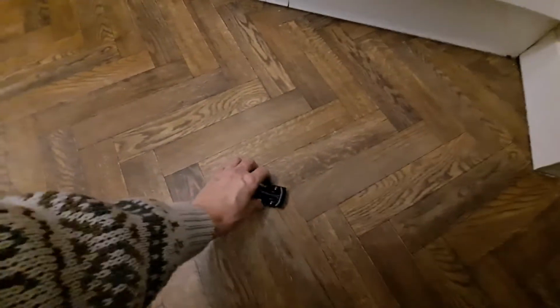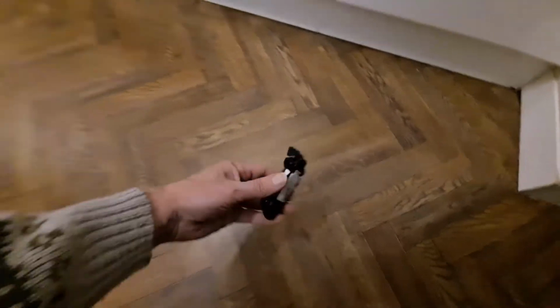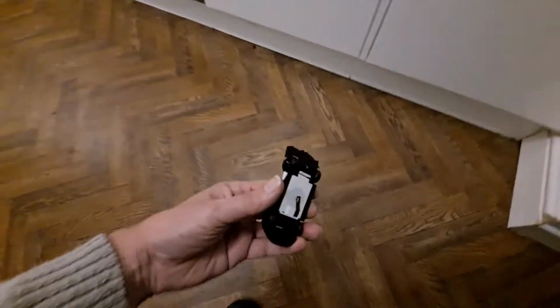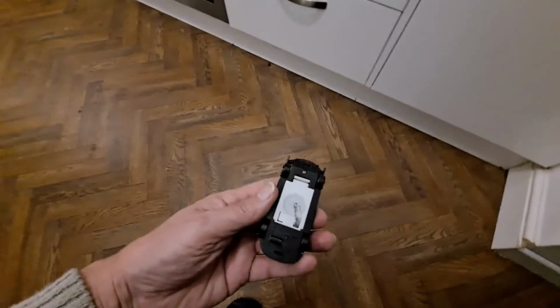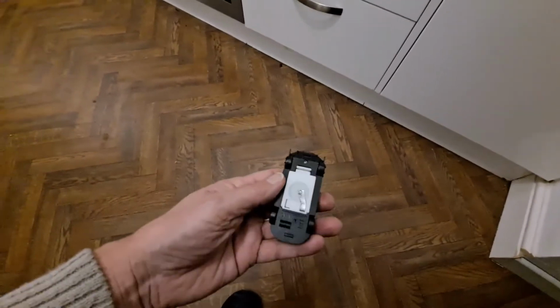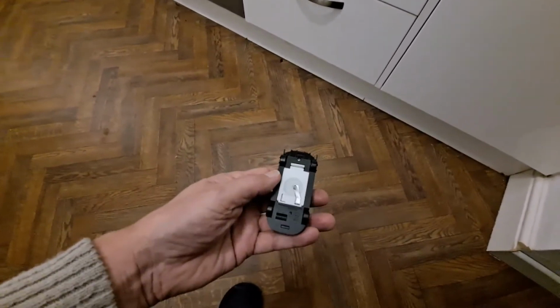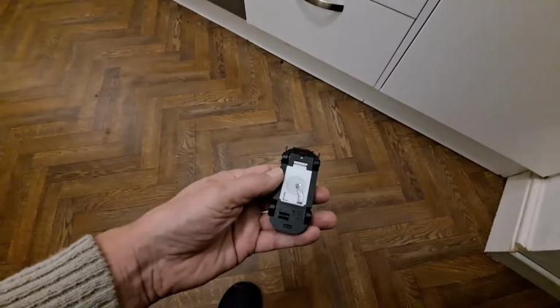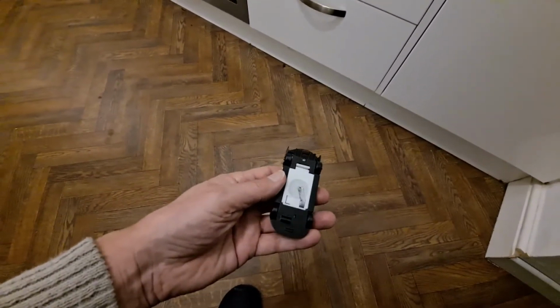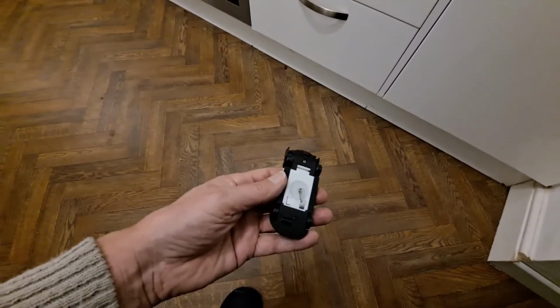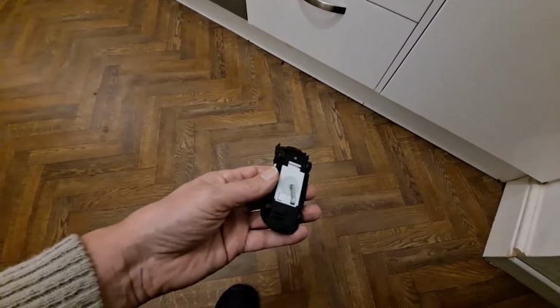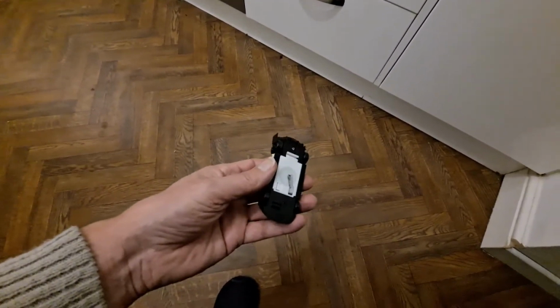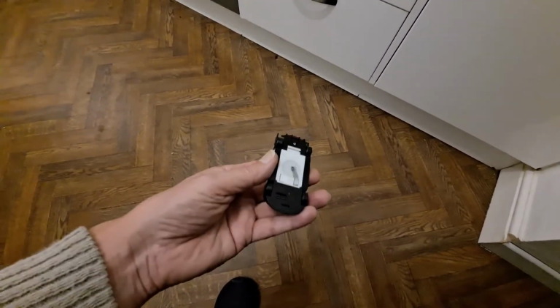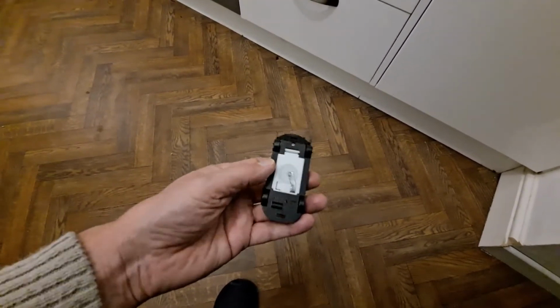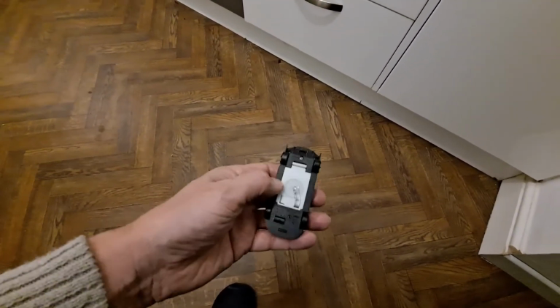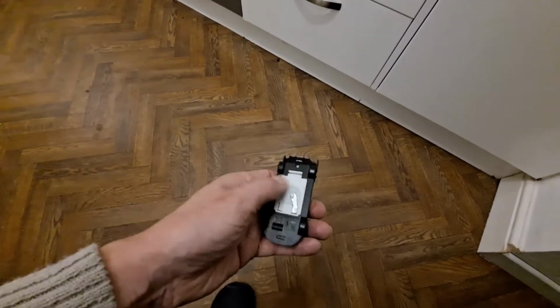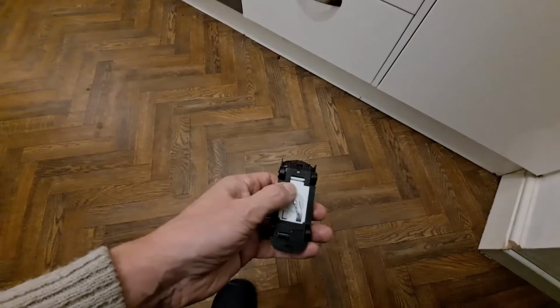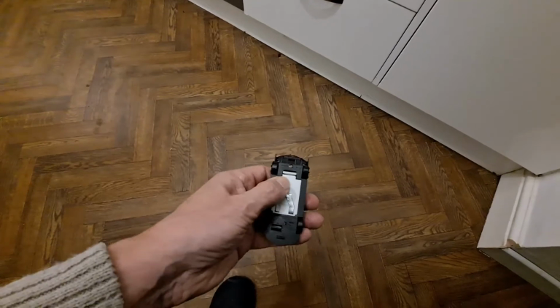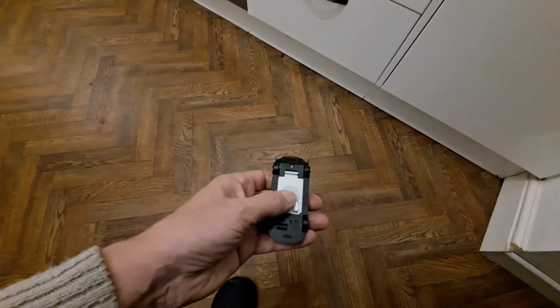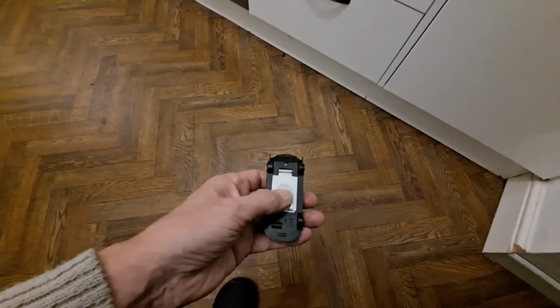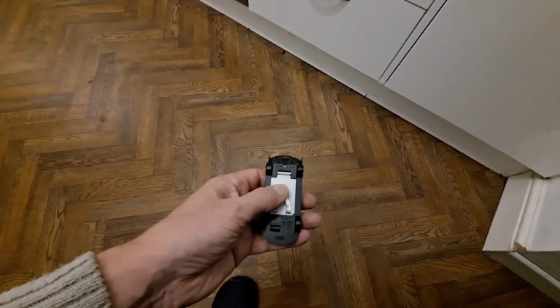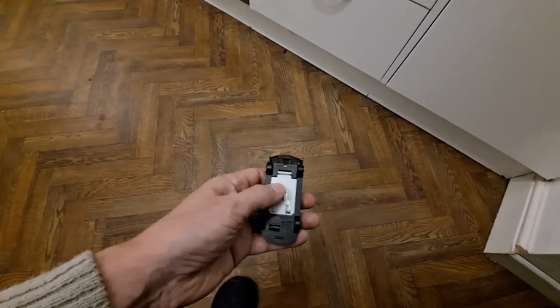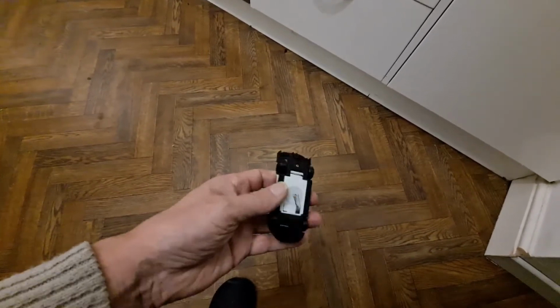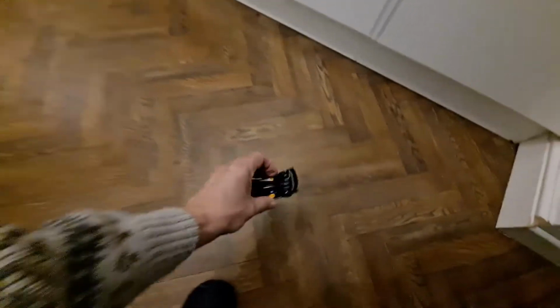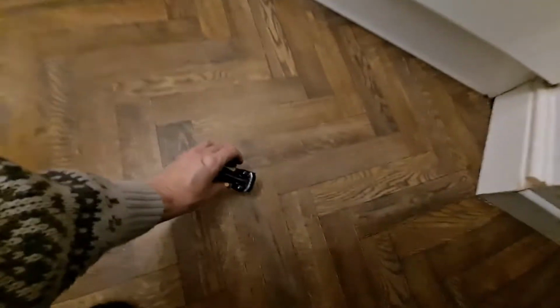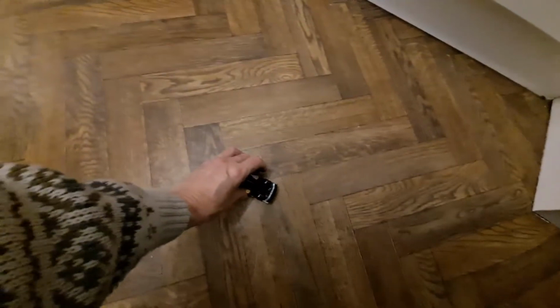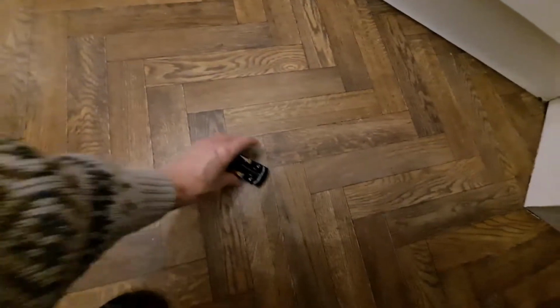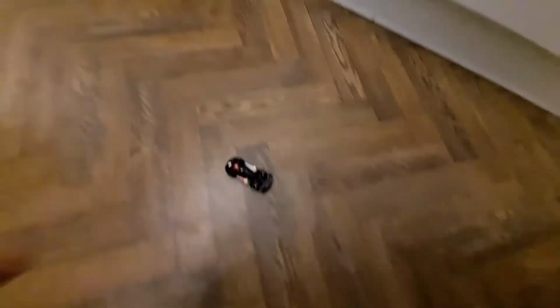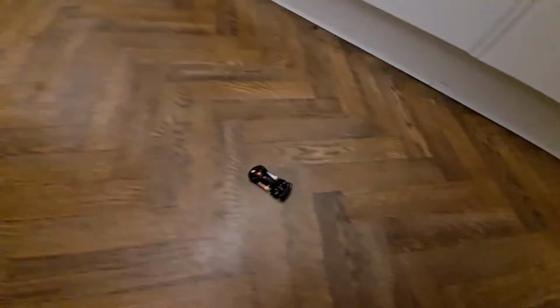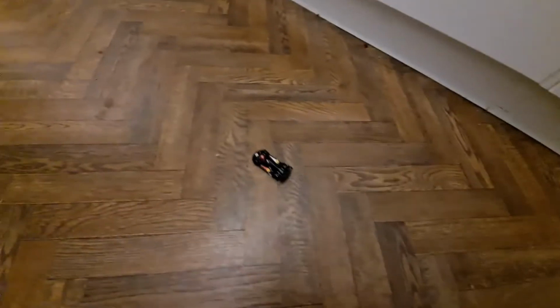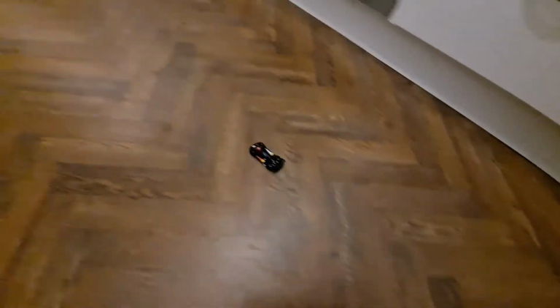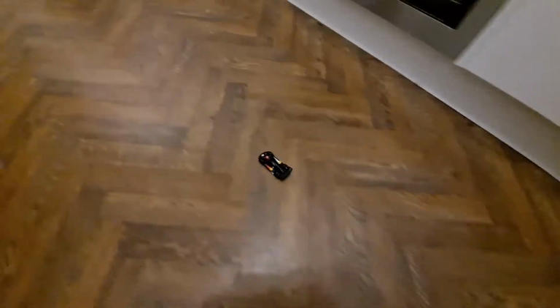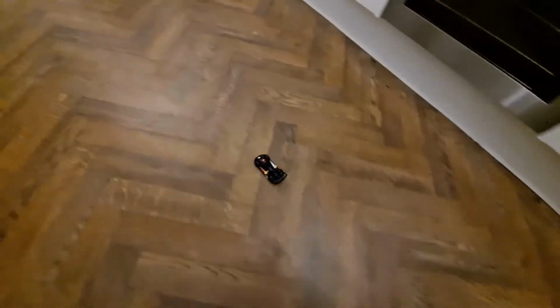Oh, the battery ran out already... still going, but I think it is struggling with that battery. Oh no, it's just come loose.